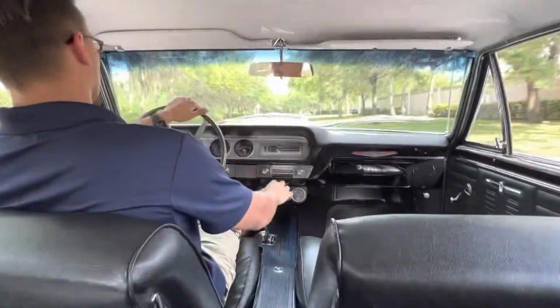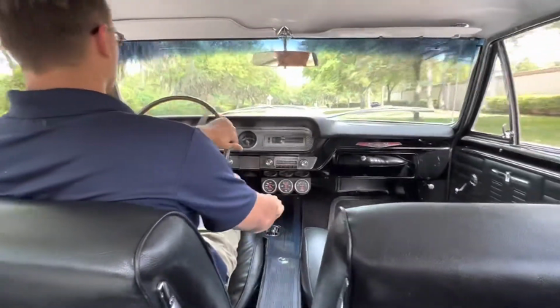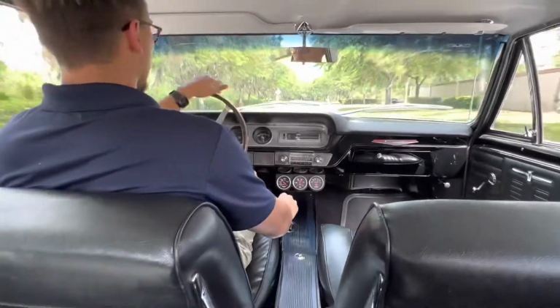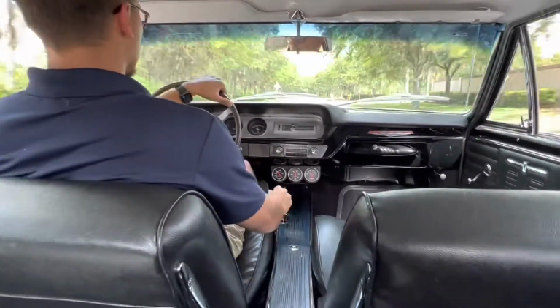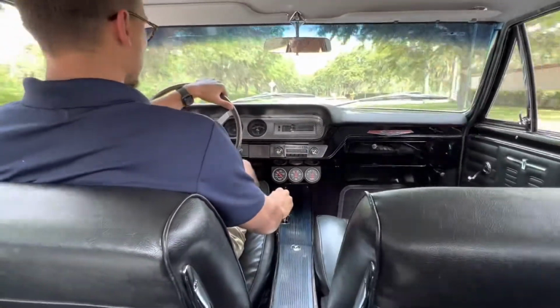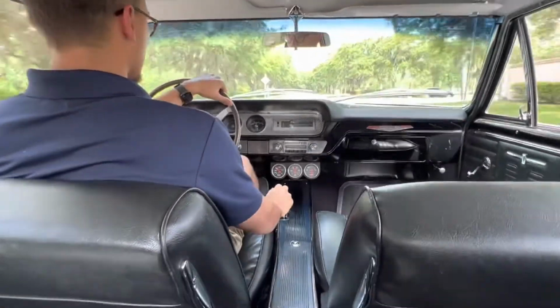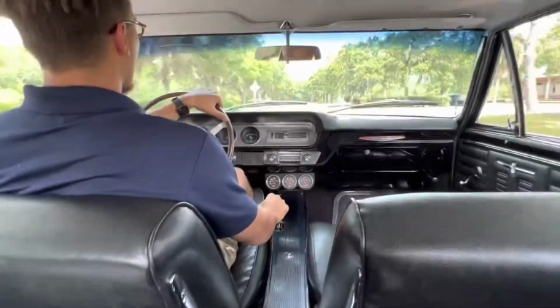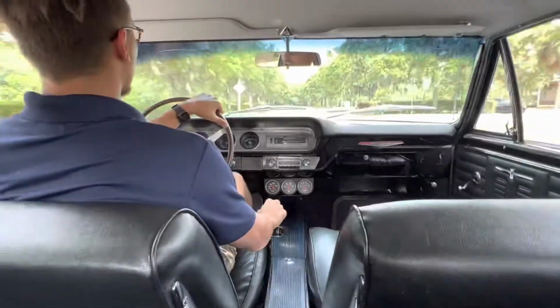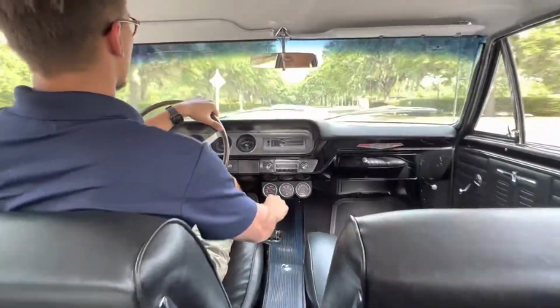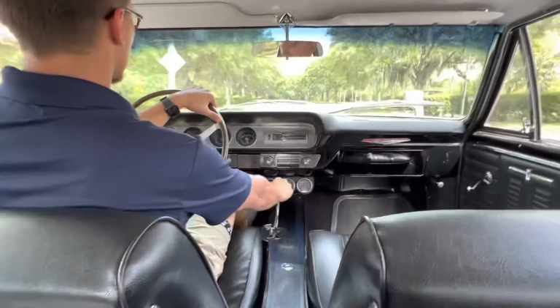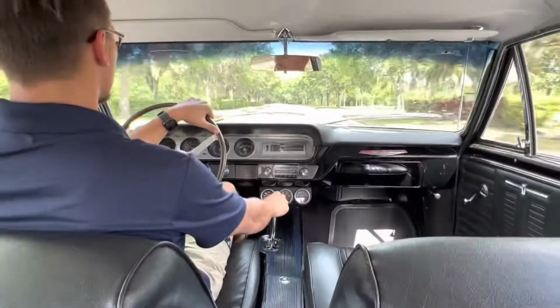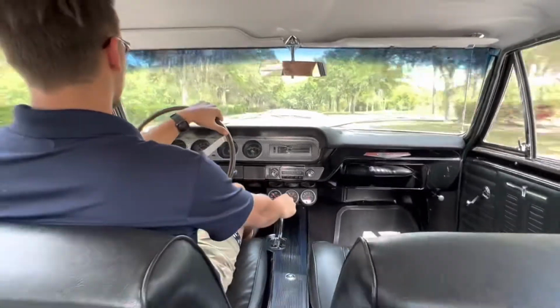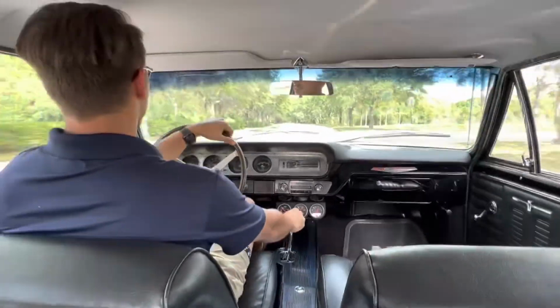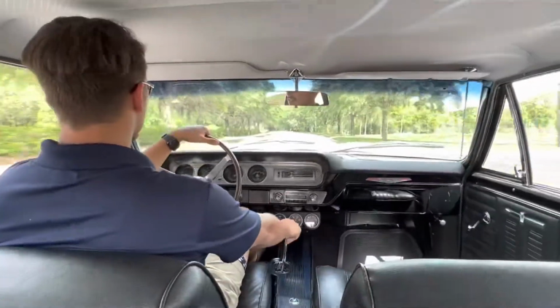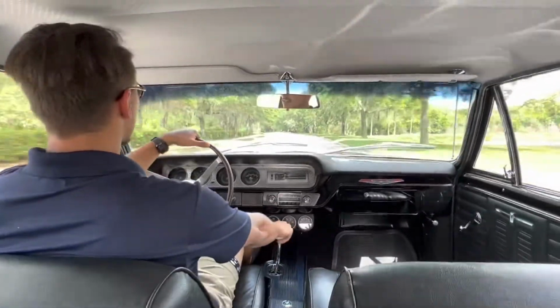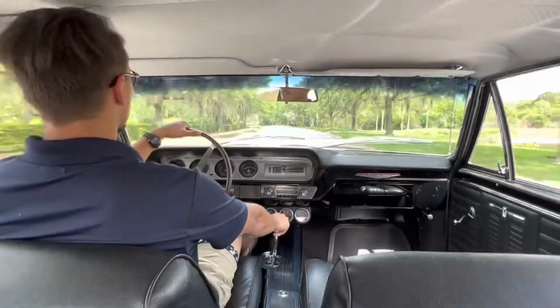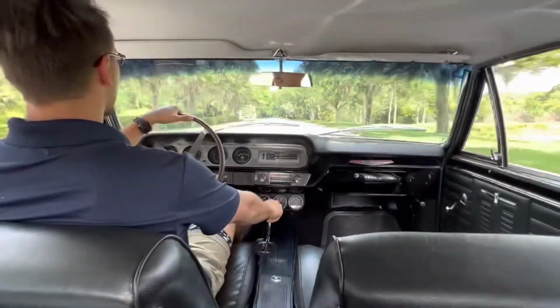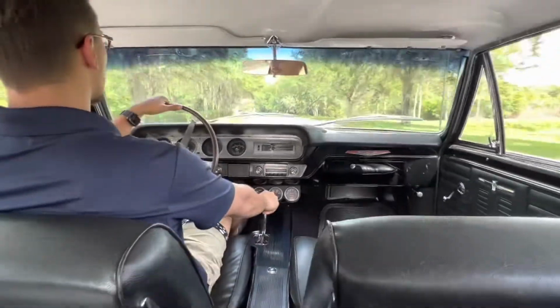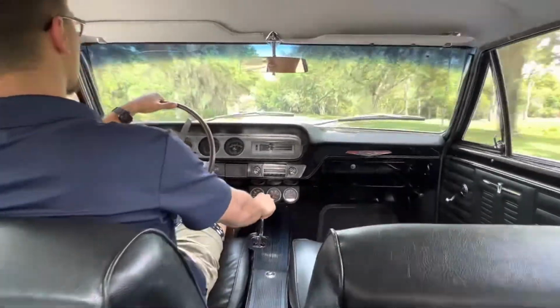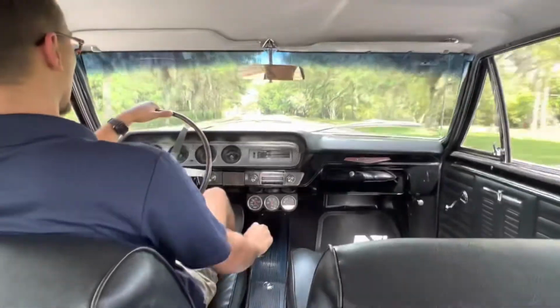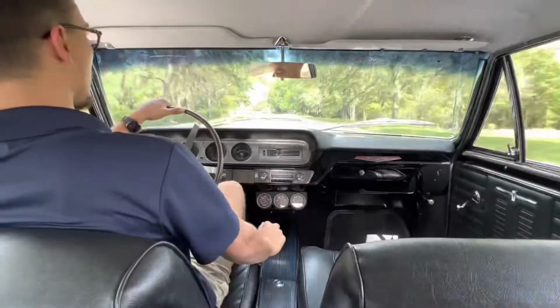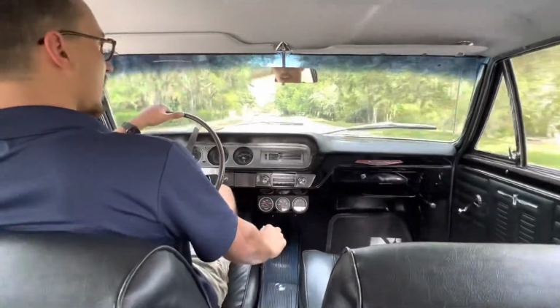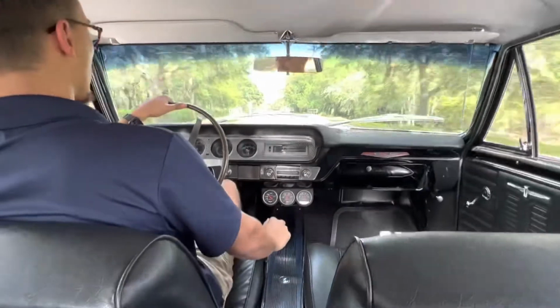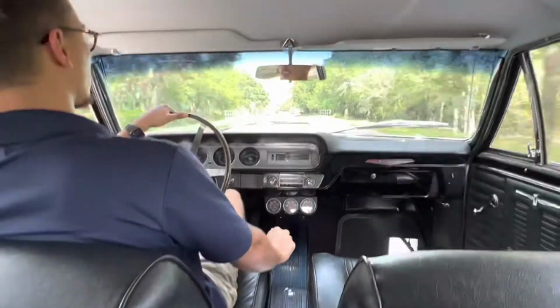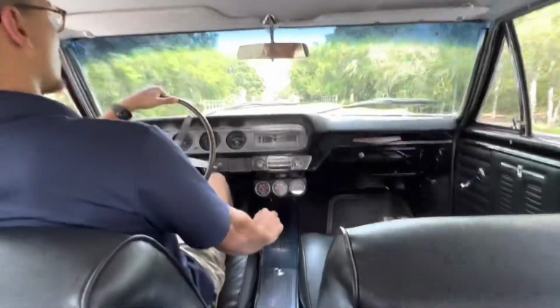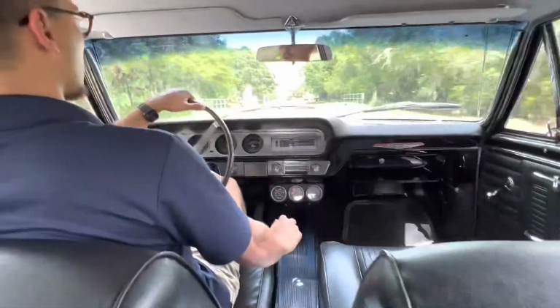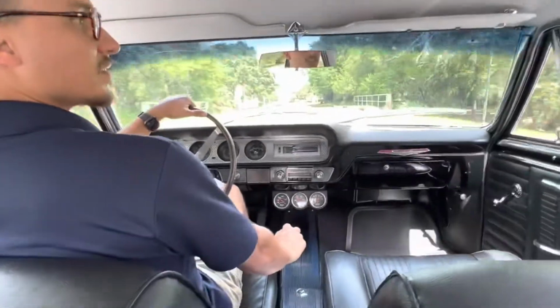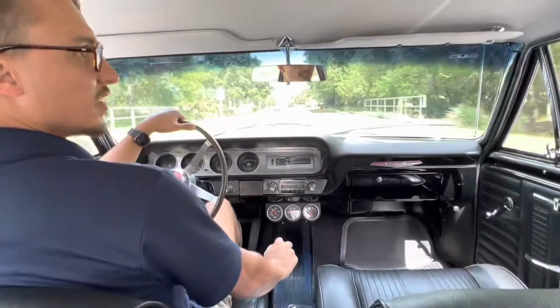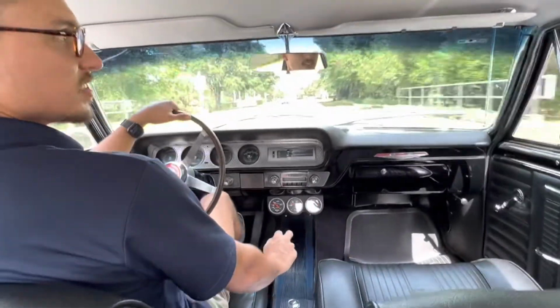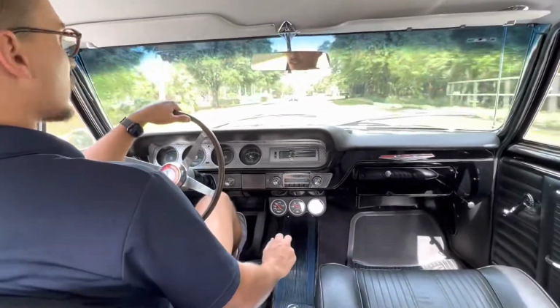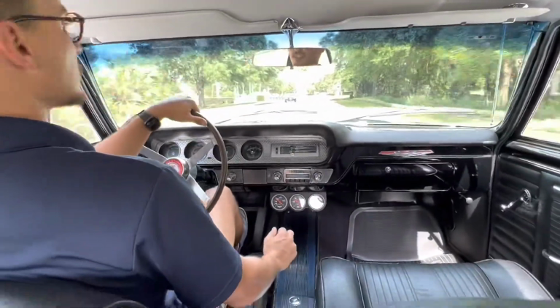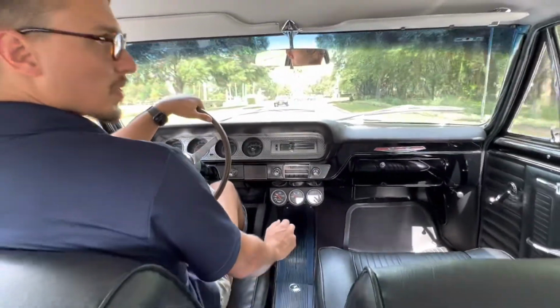That's my car — she's got some power. Let's go ahead and head back to the shop and we'll put her on the lift and check out the restoration from underneath.